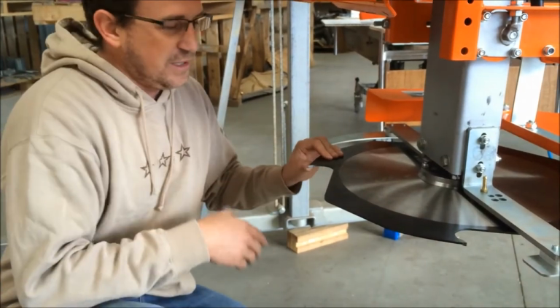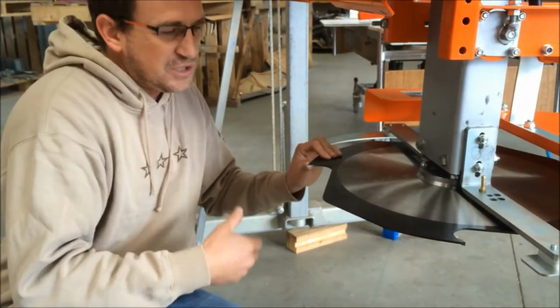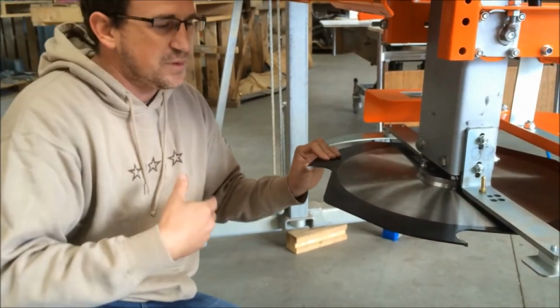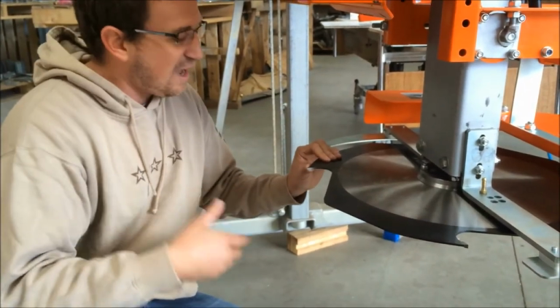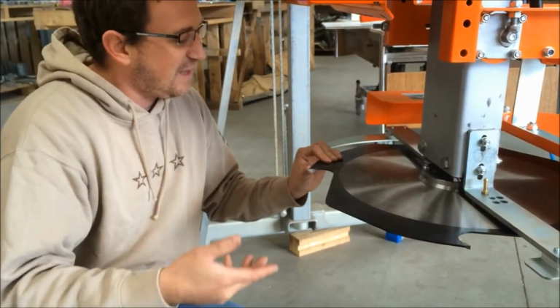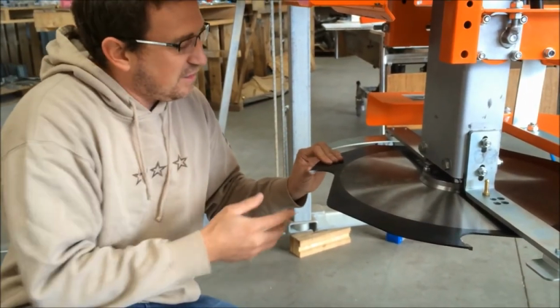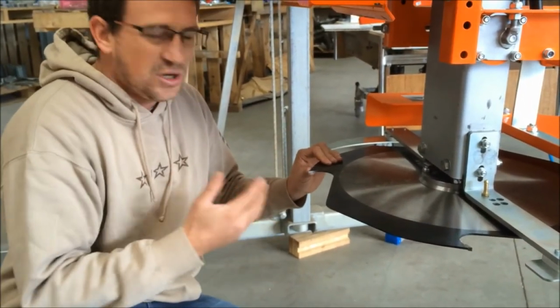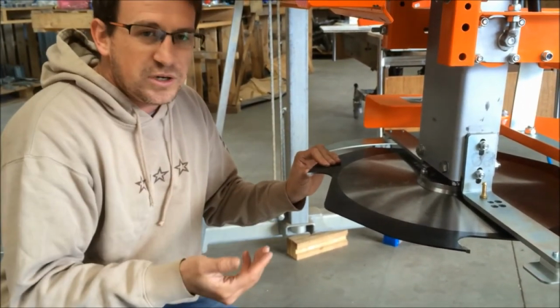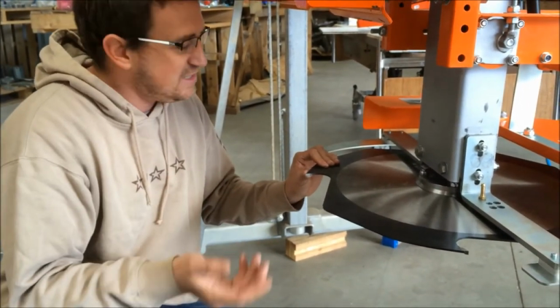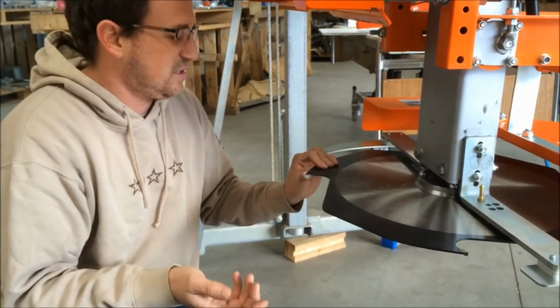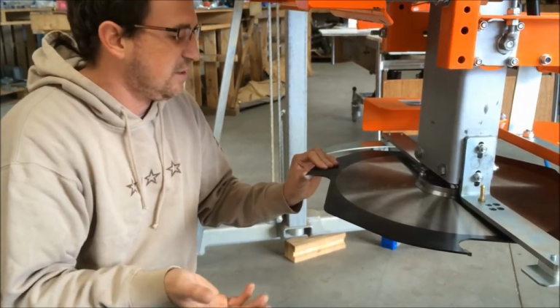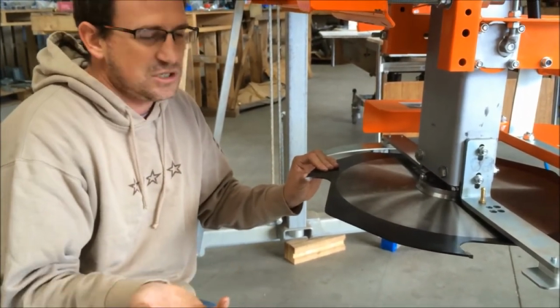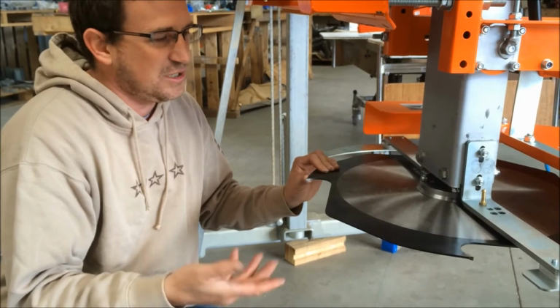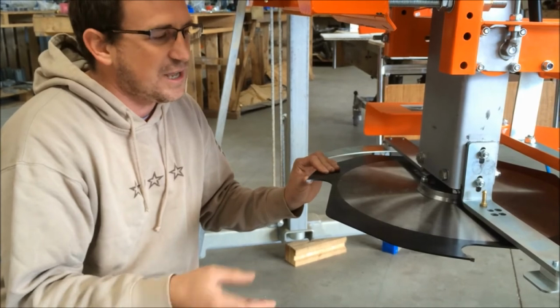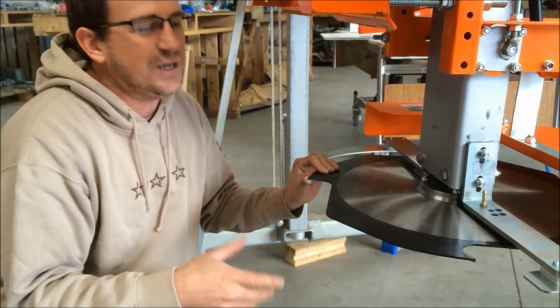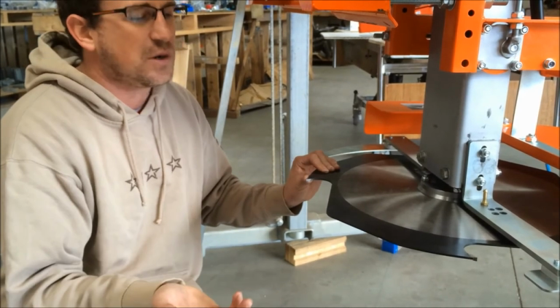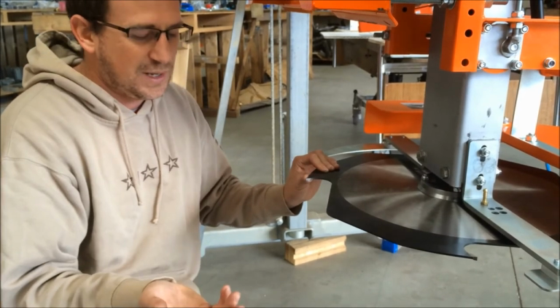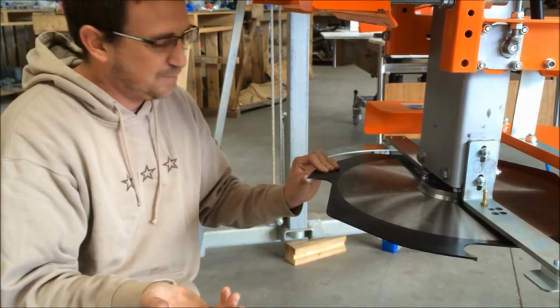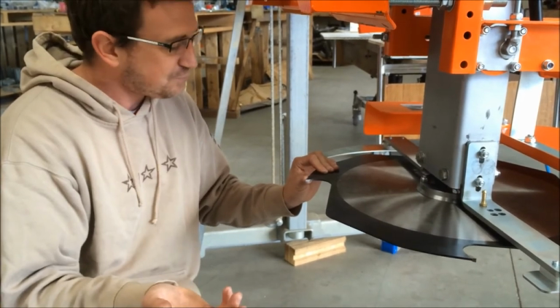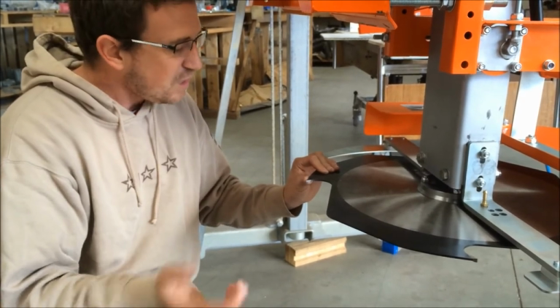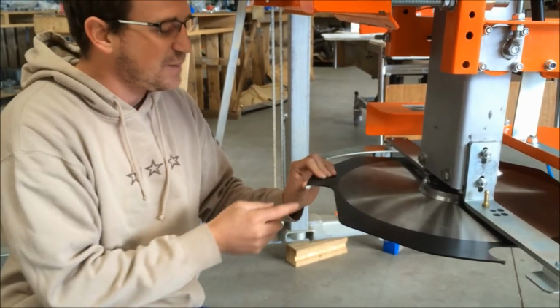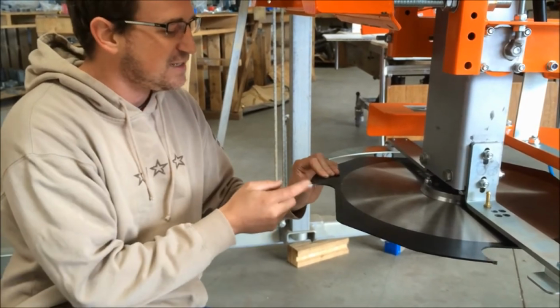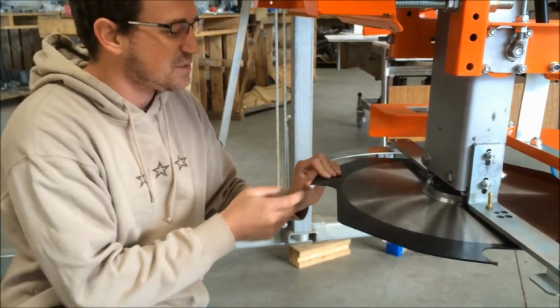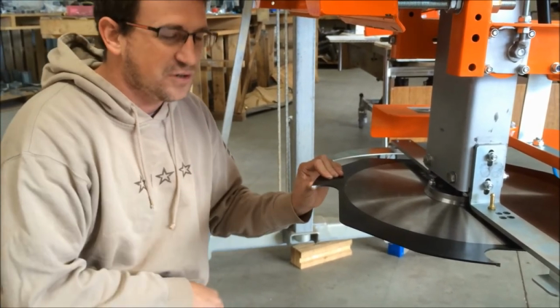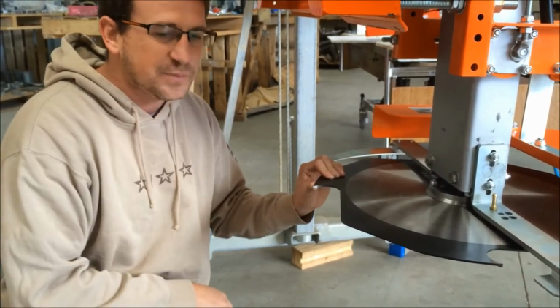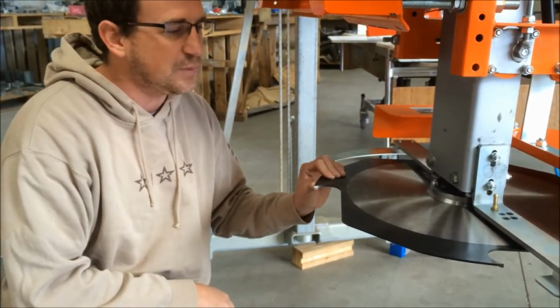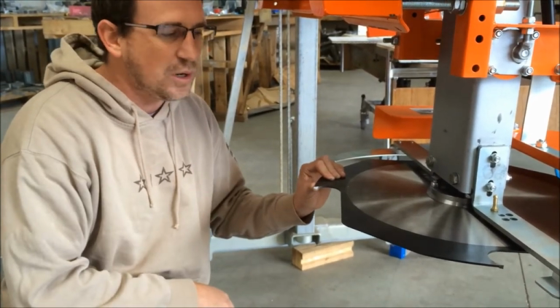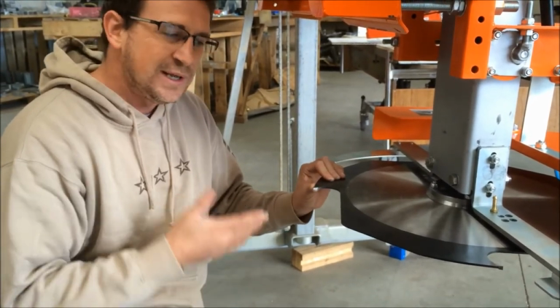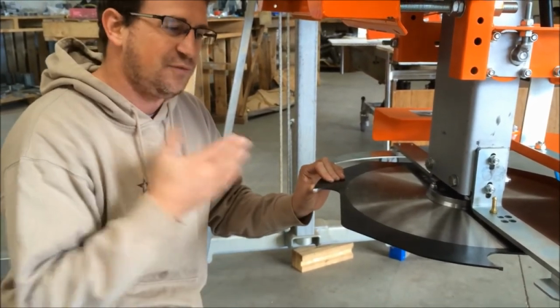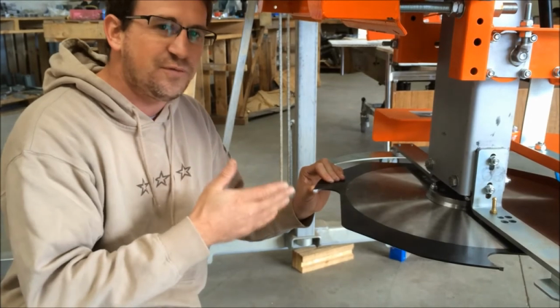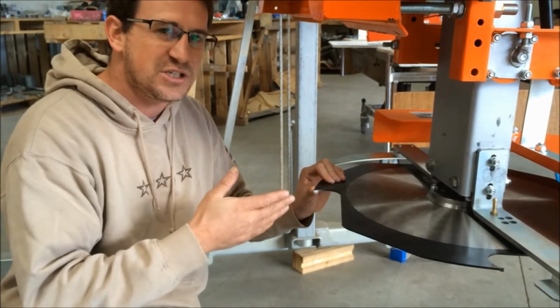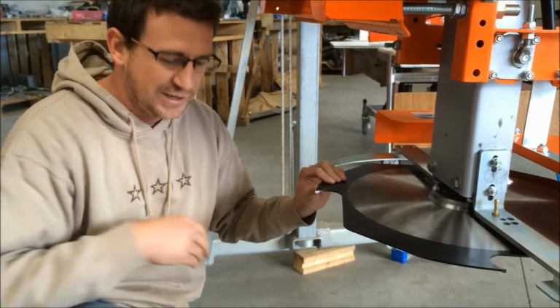Subsequent sharpenings will be a lot quicker and easier — they should only take under a minute to sharpen your blade. So basically that tells me I've got to sharpen it a little bit more until that full face is shiny.